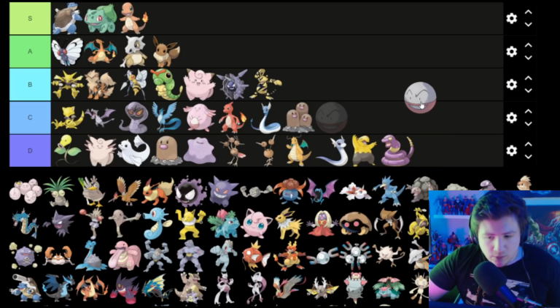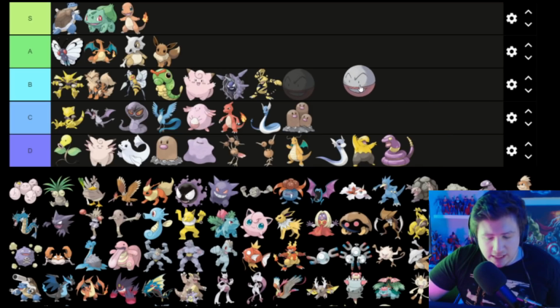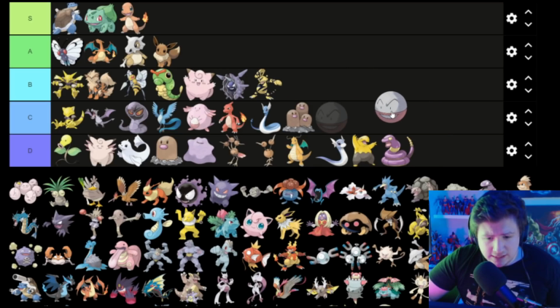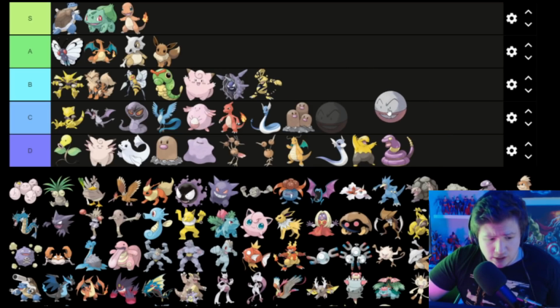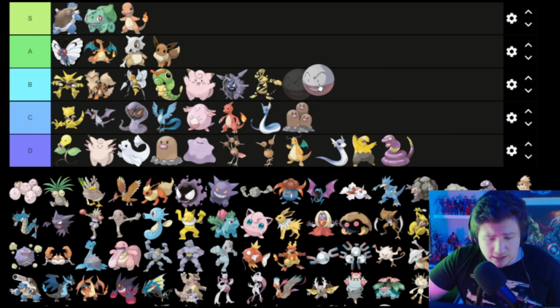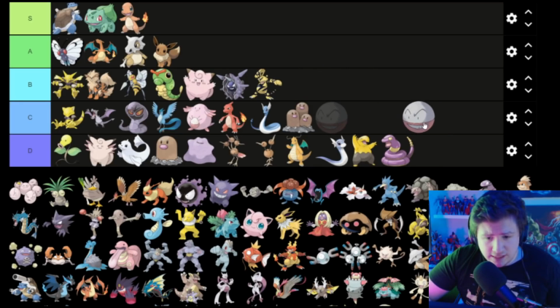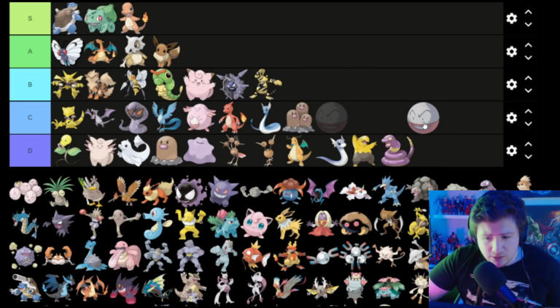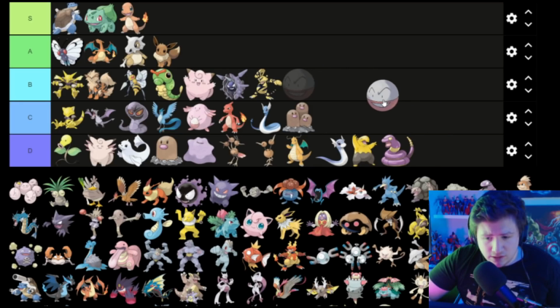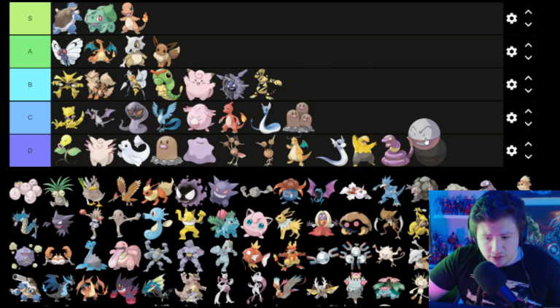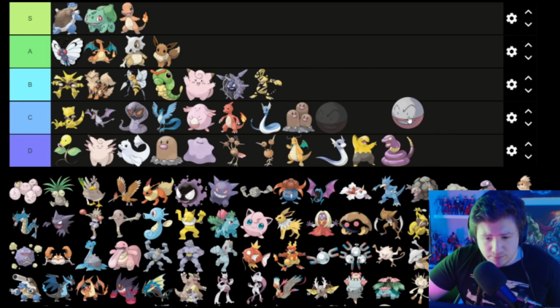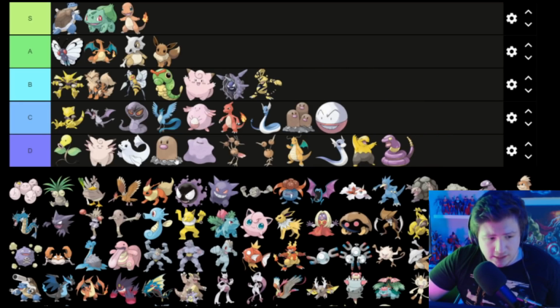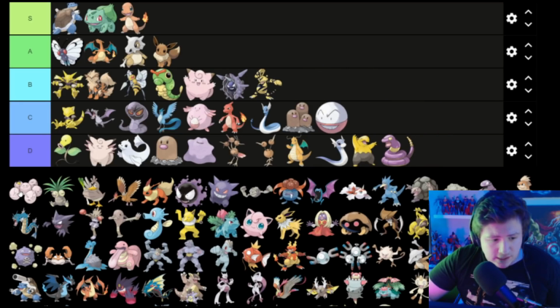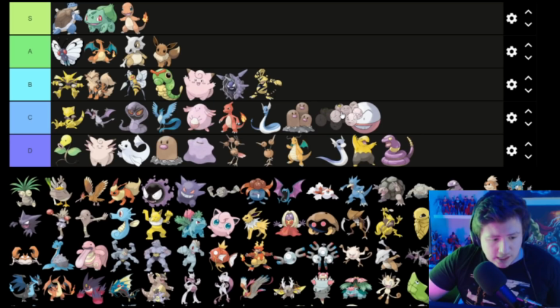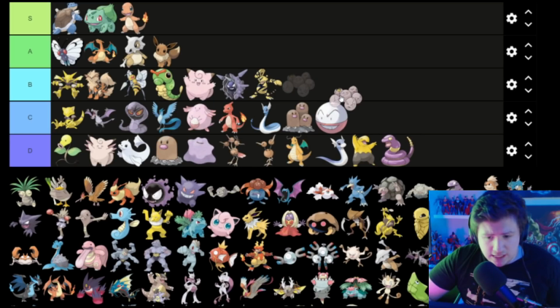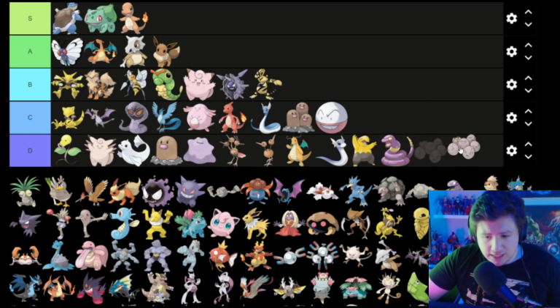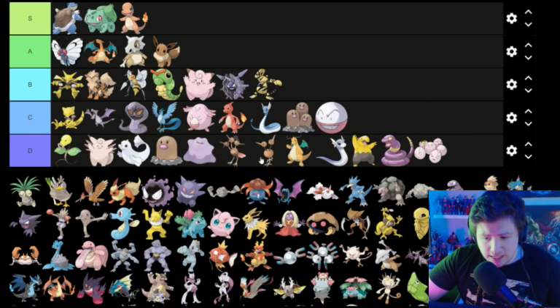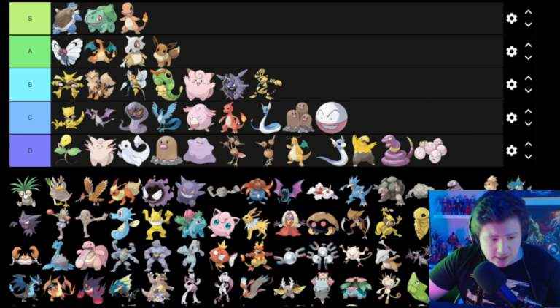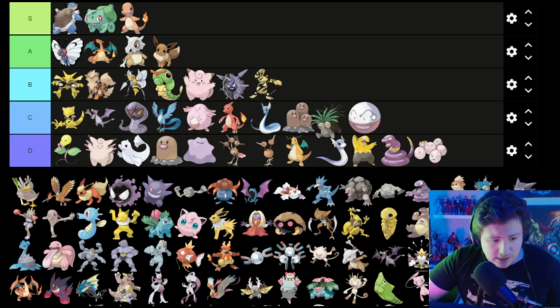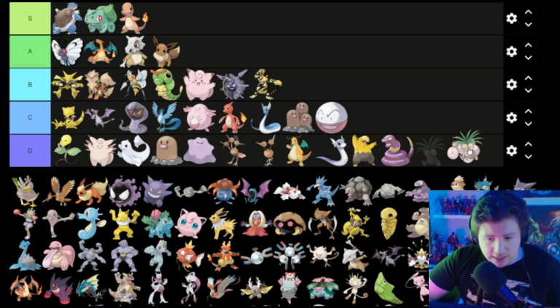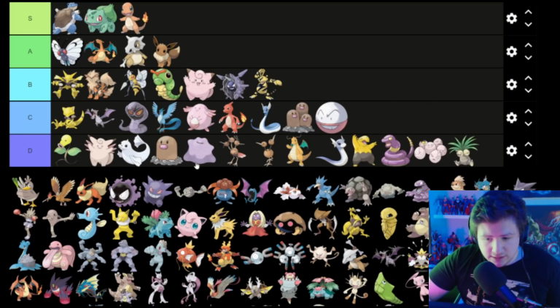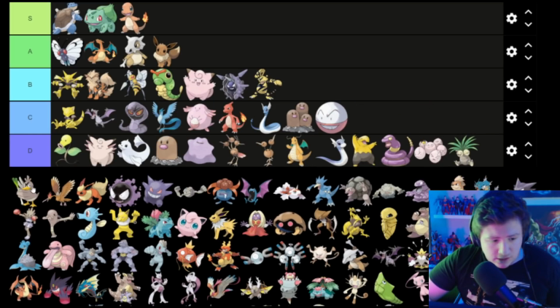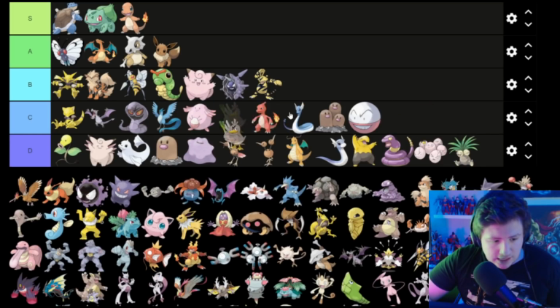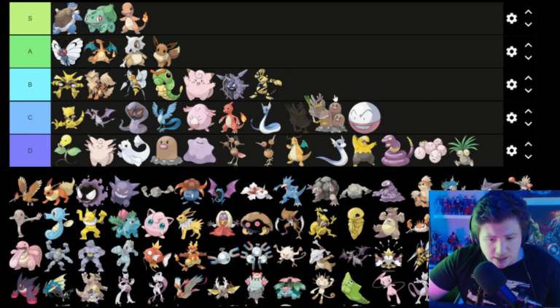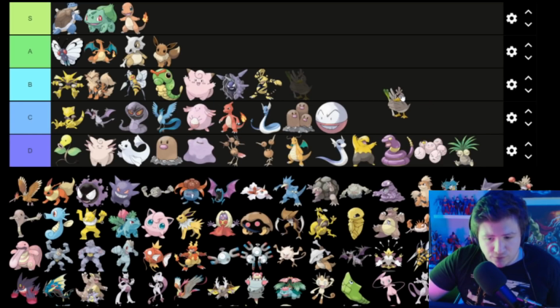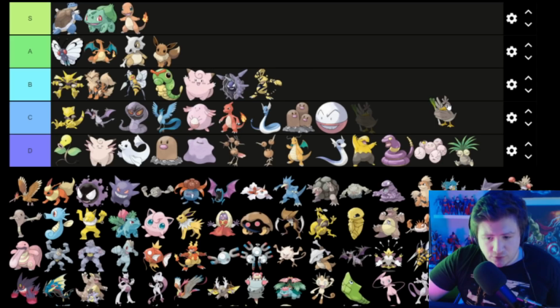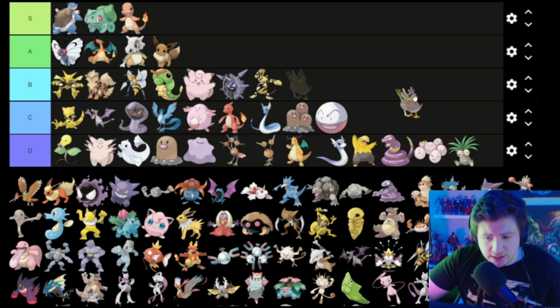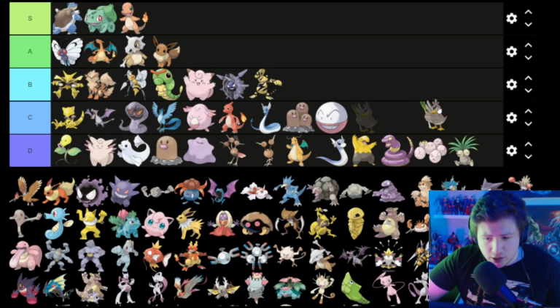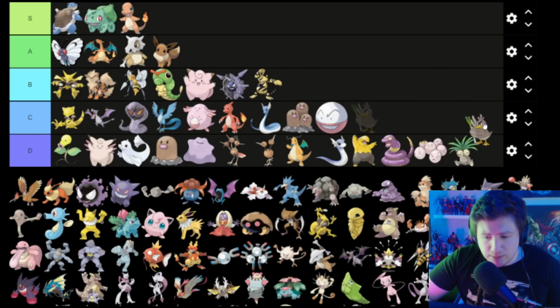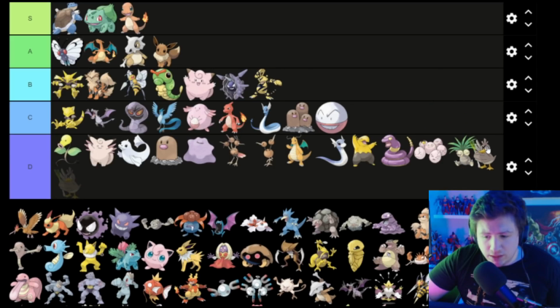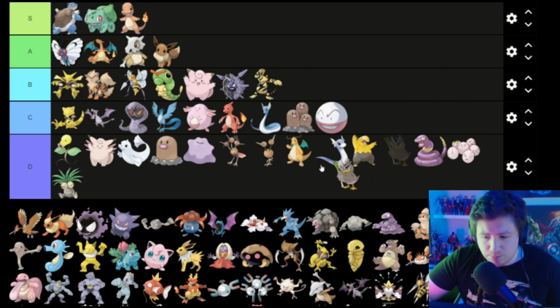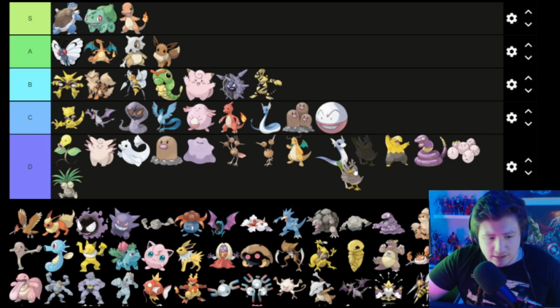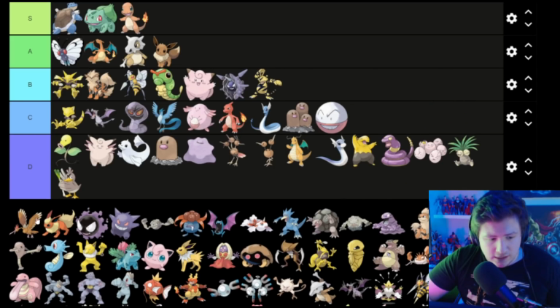Electrode — I think so. Electrode is kind of not that great, so C. I hate the egg thing. Farfetch'd is a bird with a piece of leek lettuce — it goes in D.